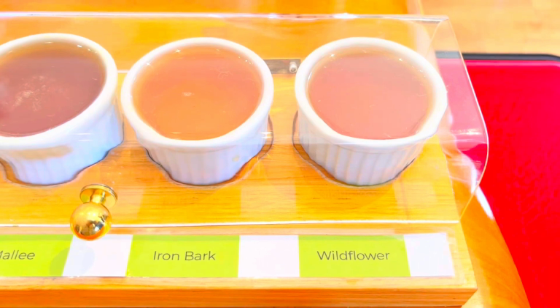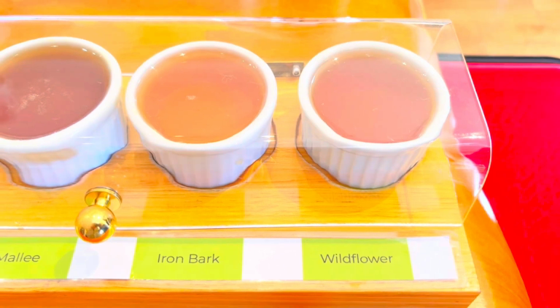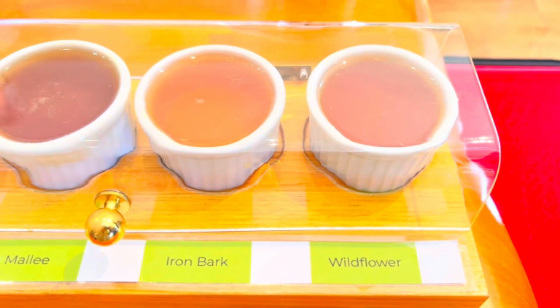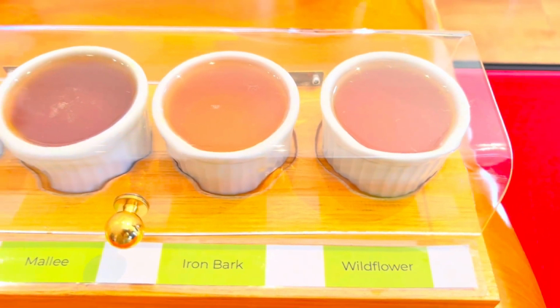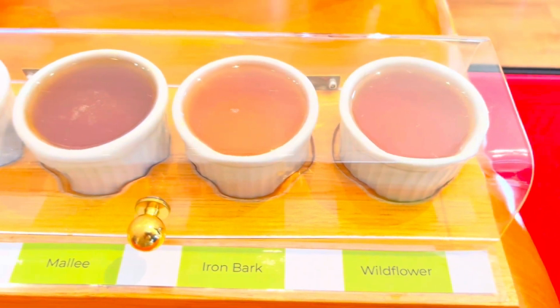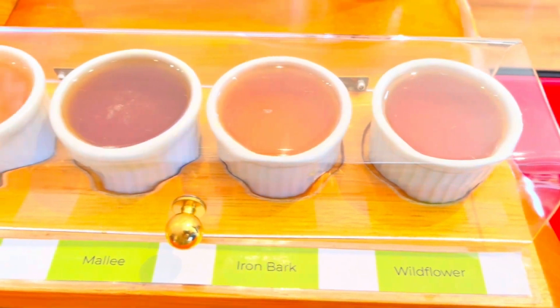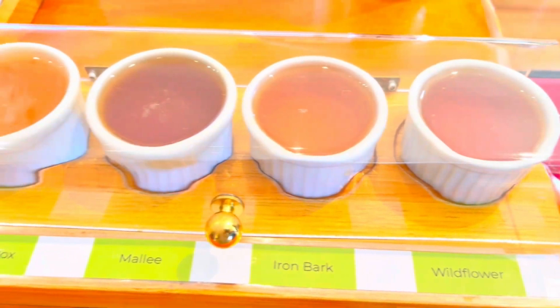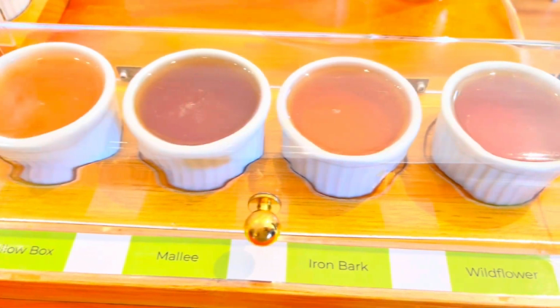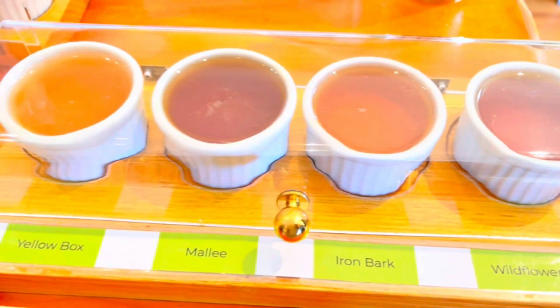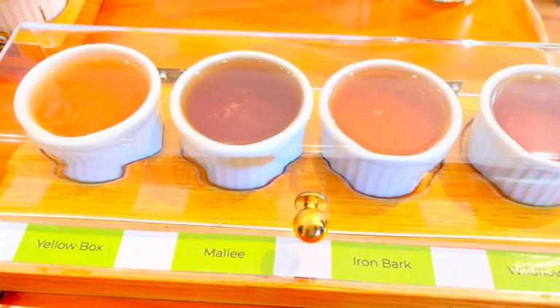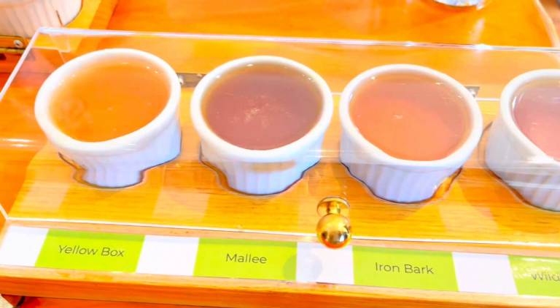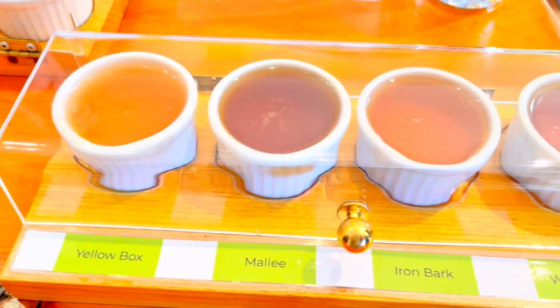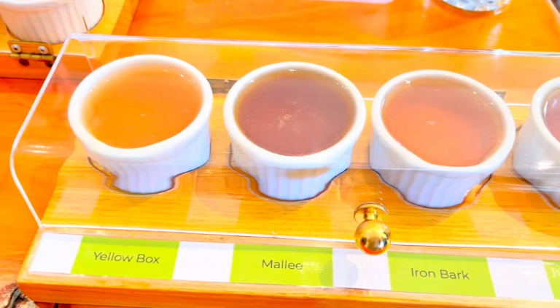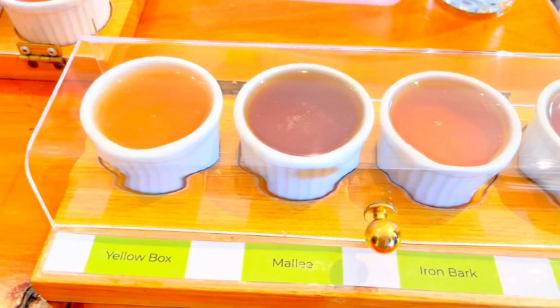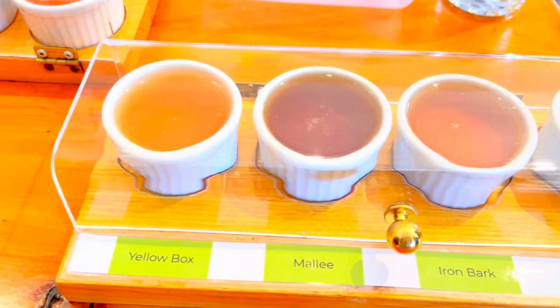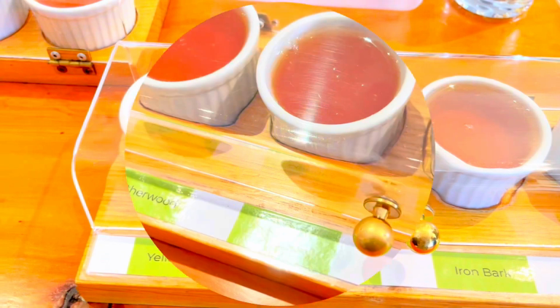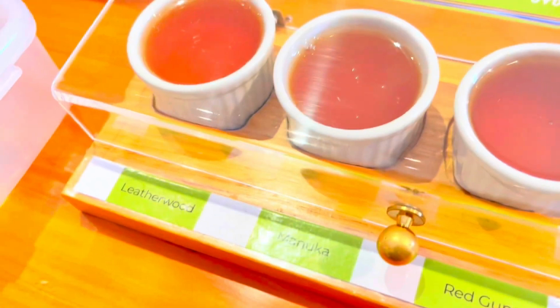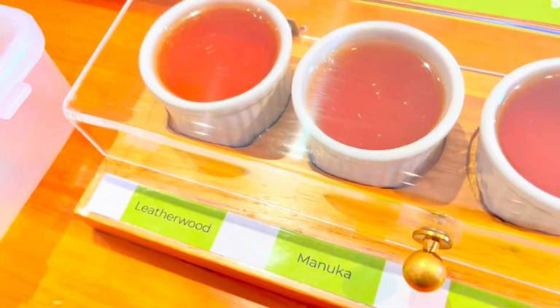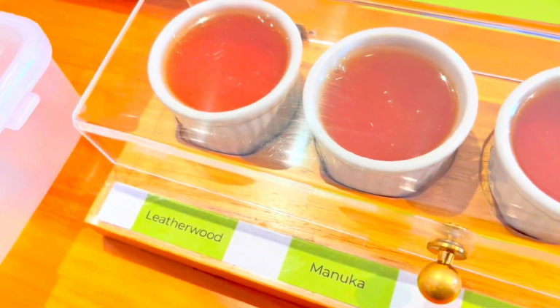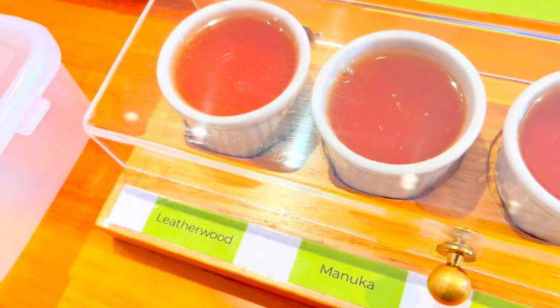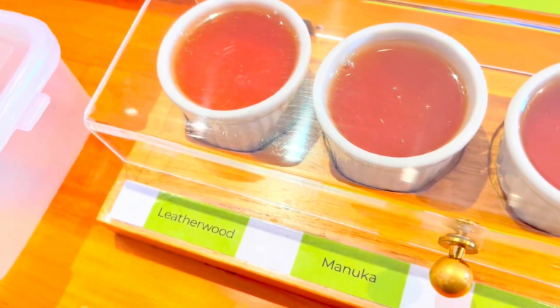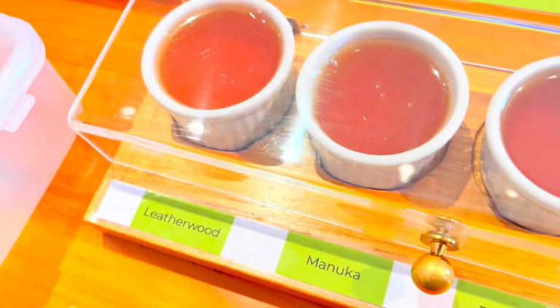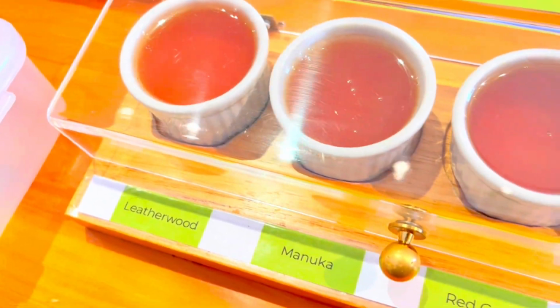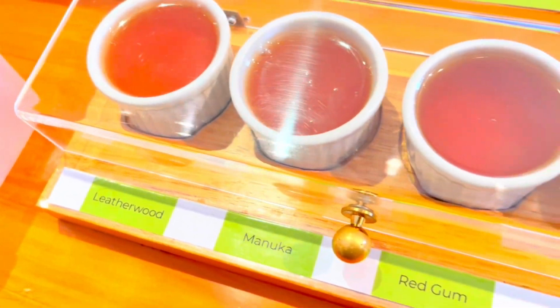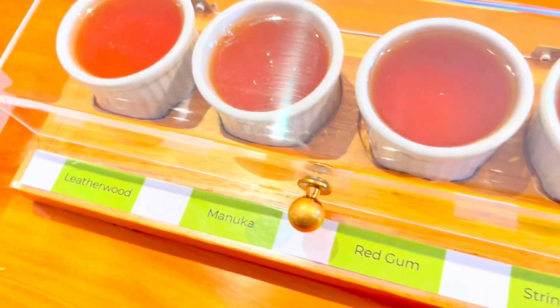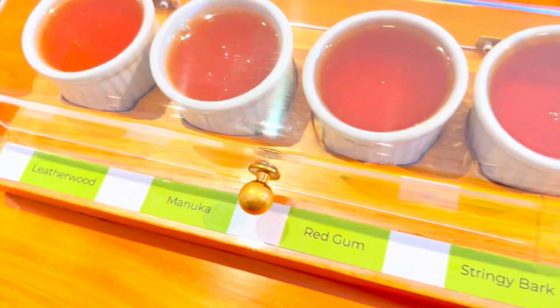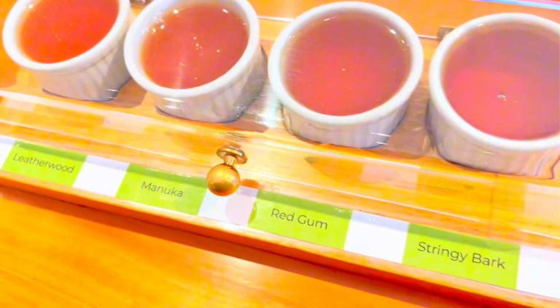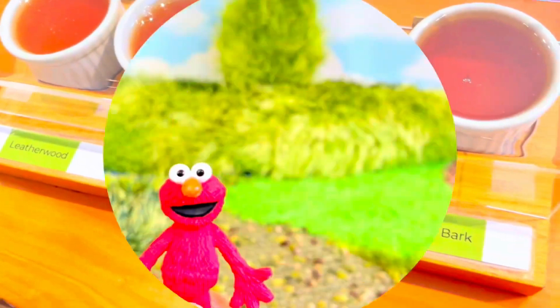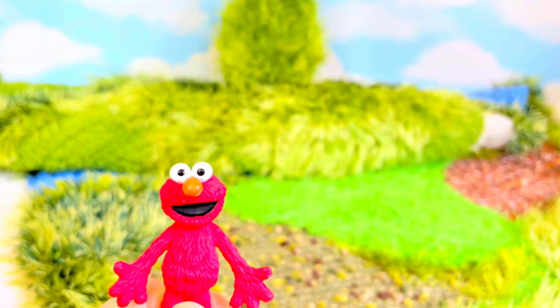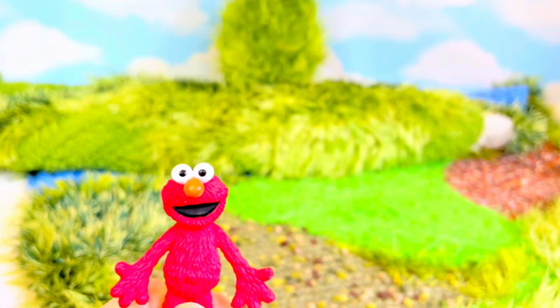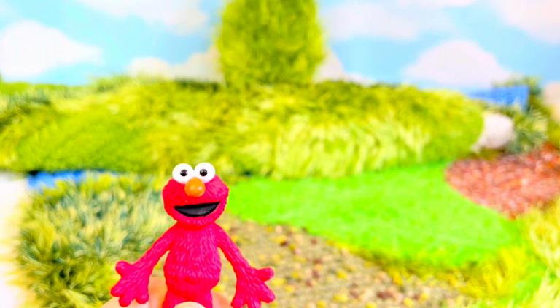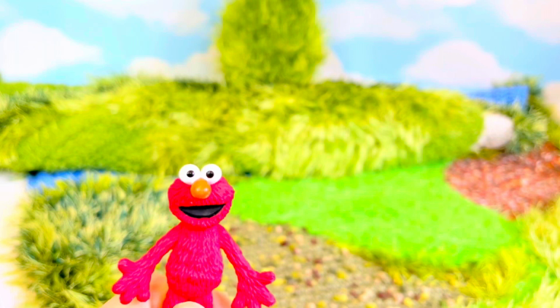There are many different types of honey. I like to put honey in my tea, especially manuka — it's really good for us. Time to taste! Well, that was a fun day.